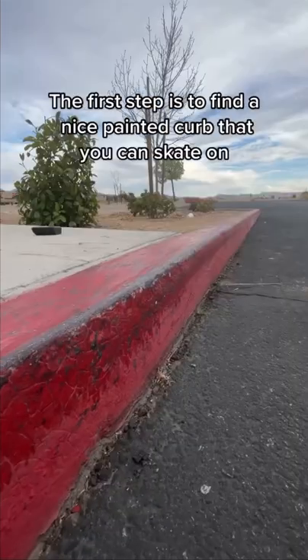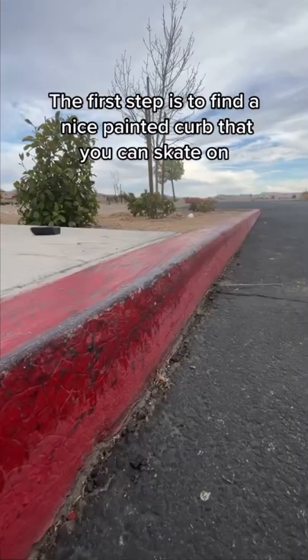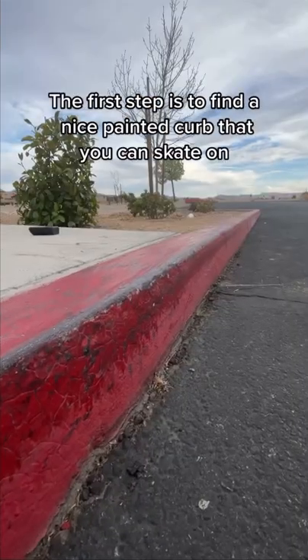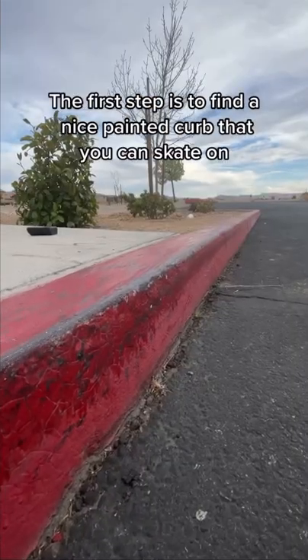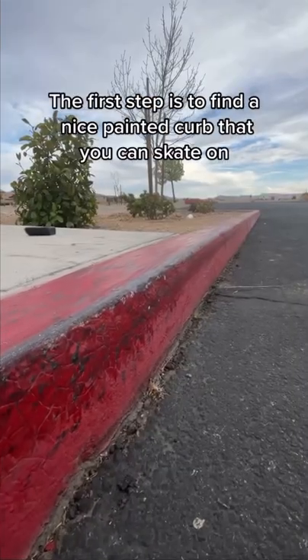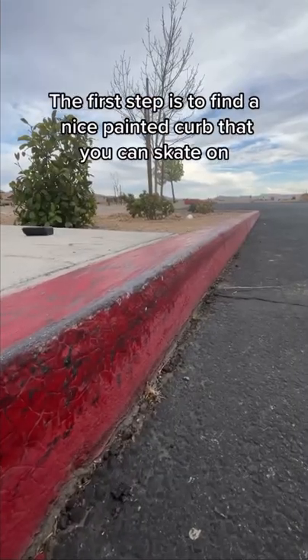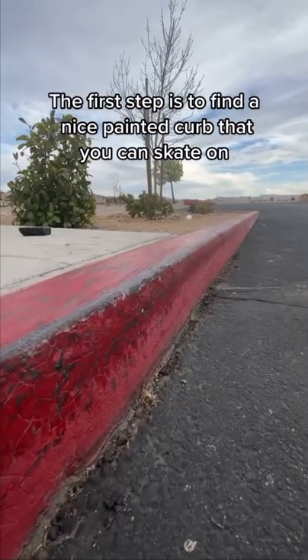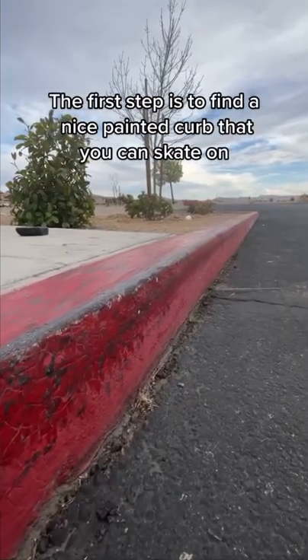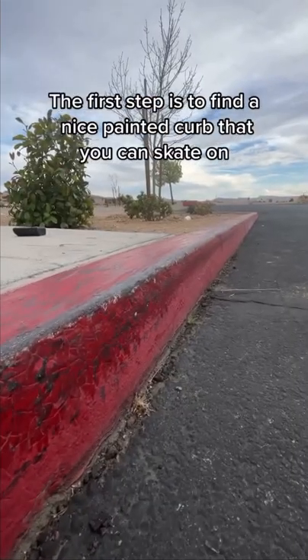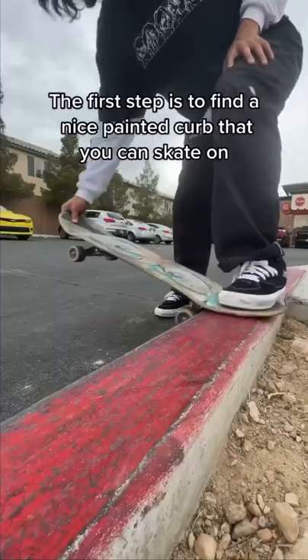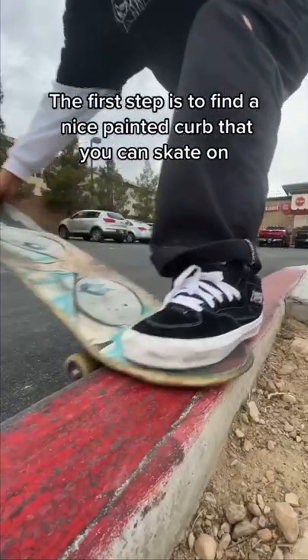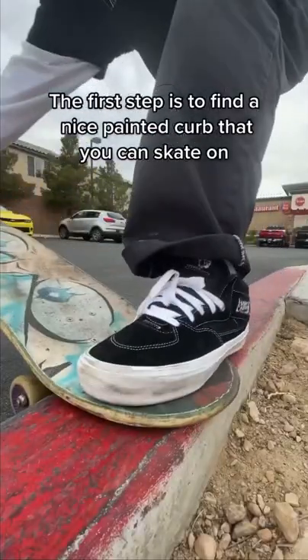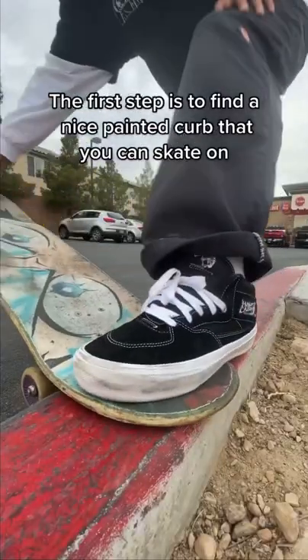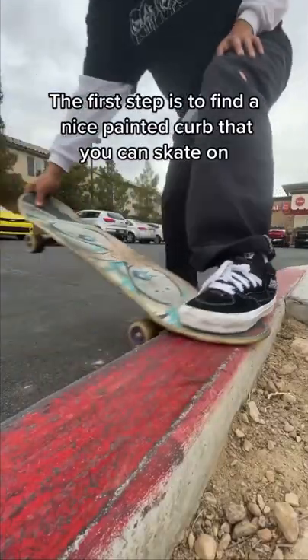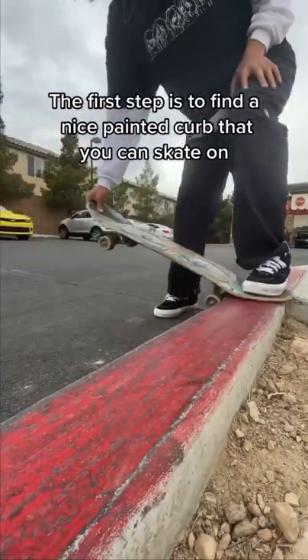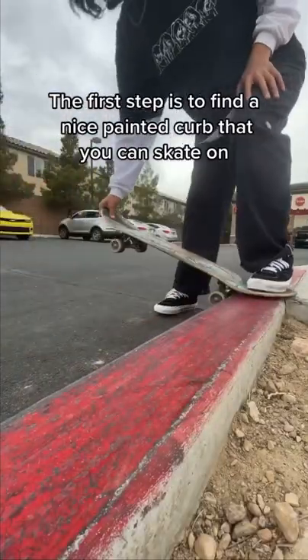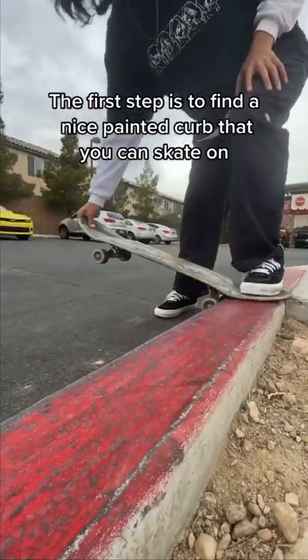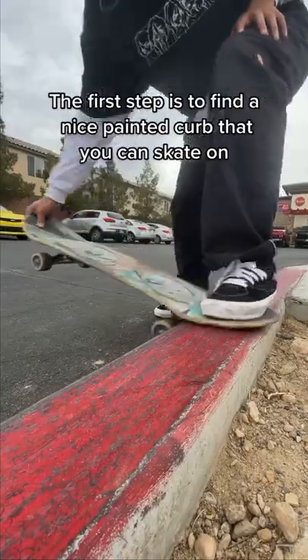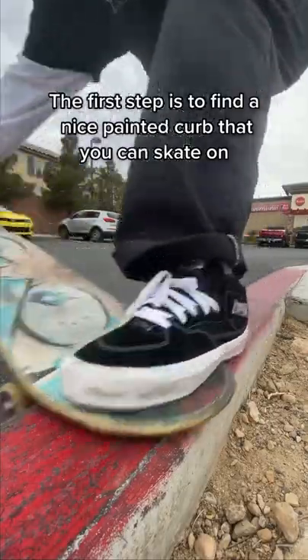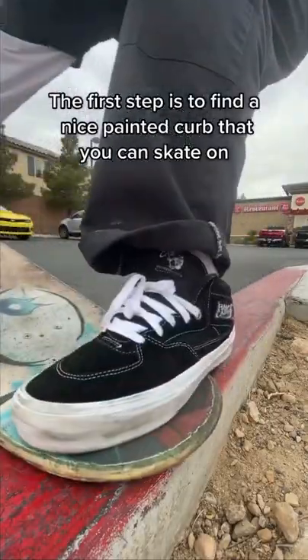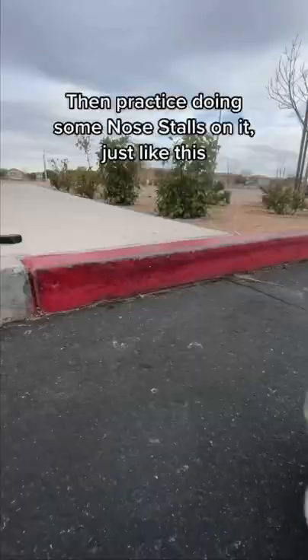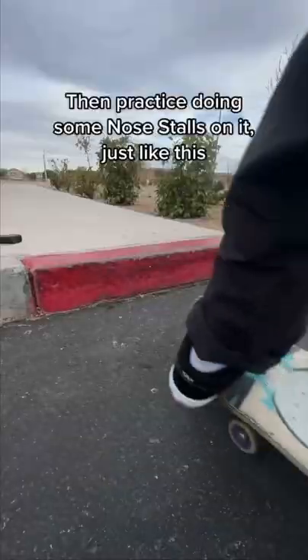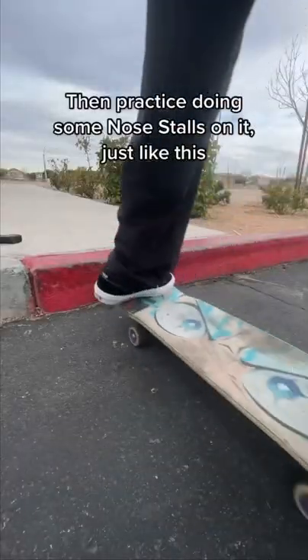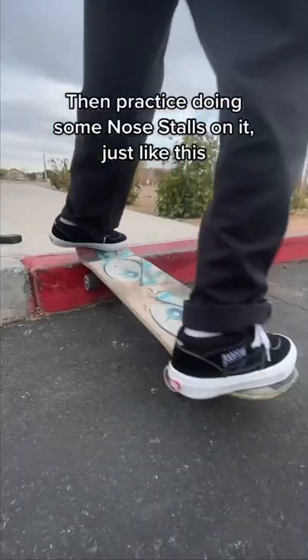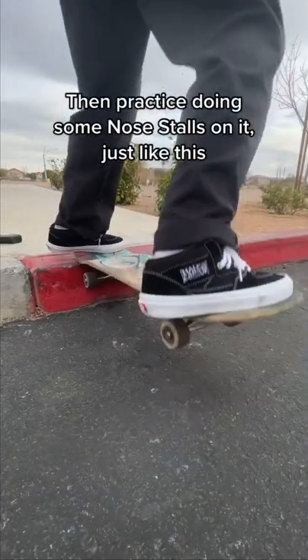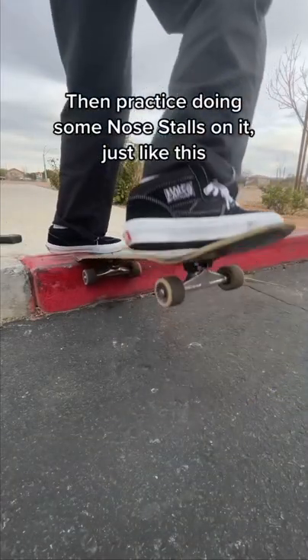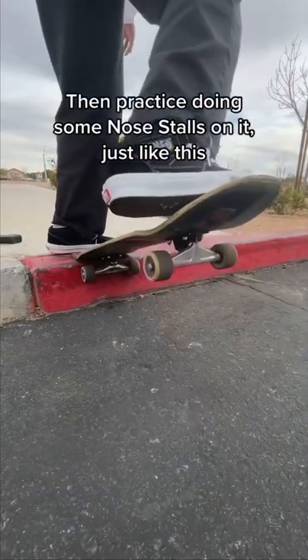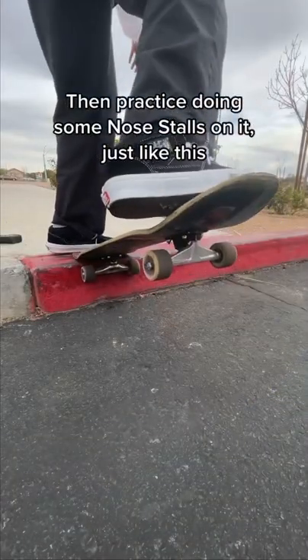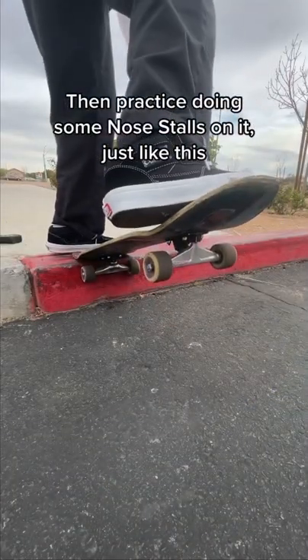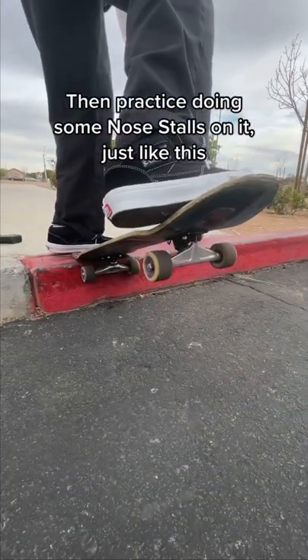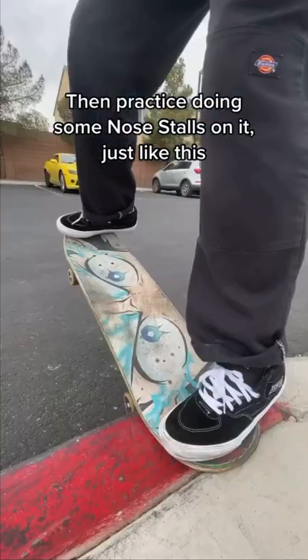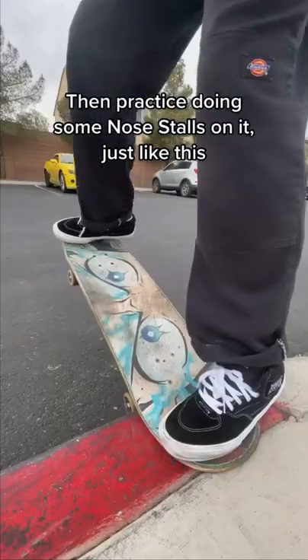The first step is to find a nice painted curve that you can skate on. Then practice doing some nose stalls on it, just like this.